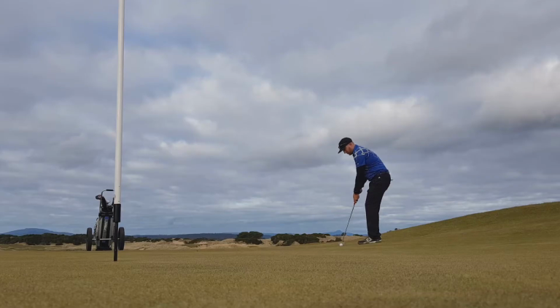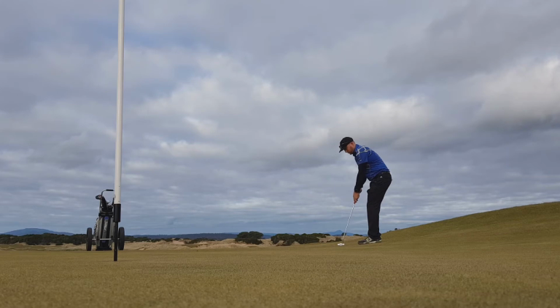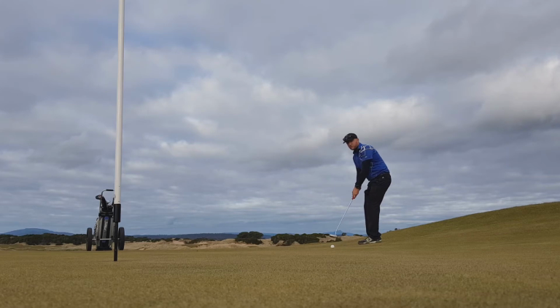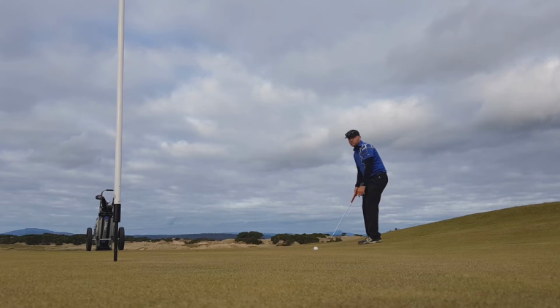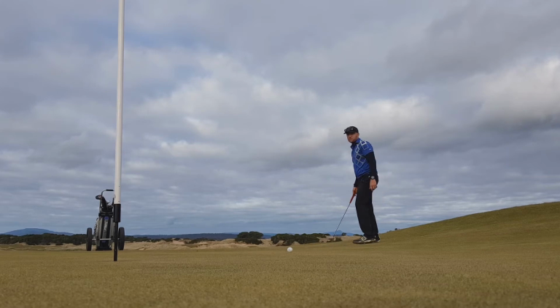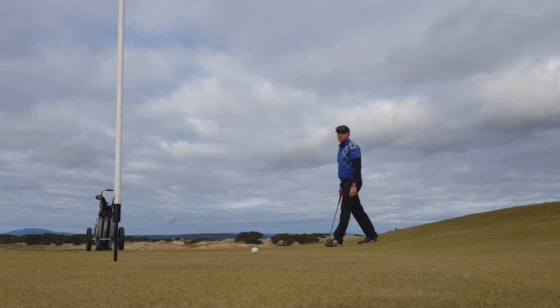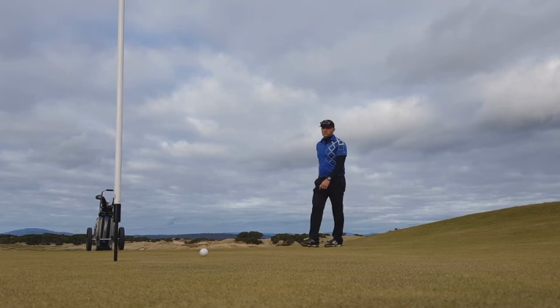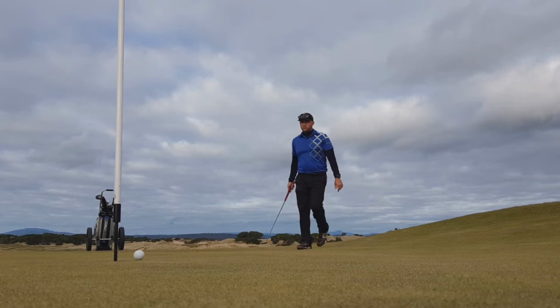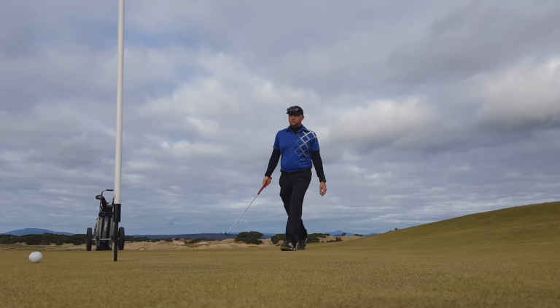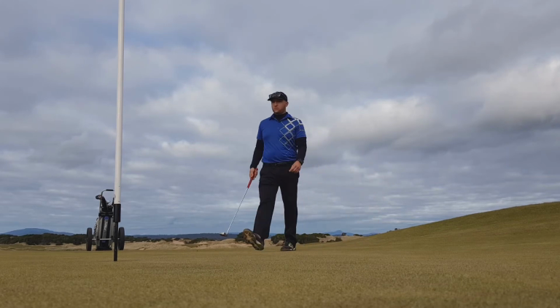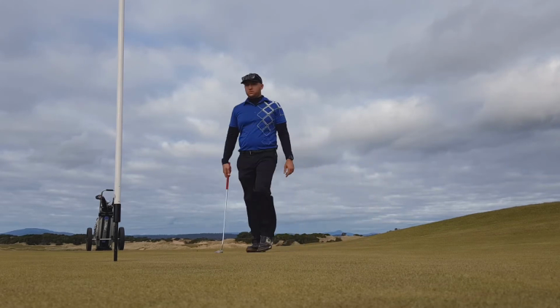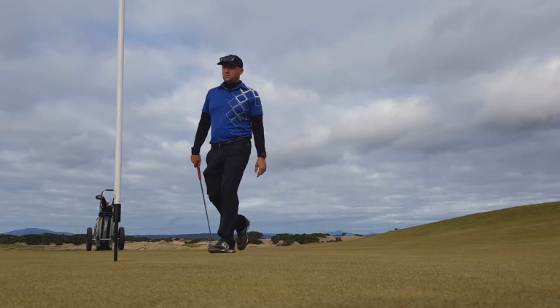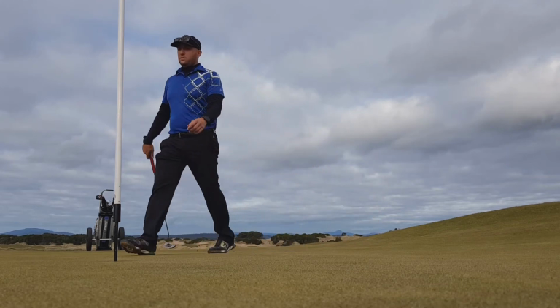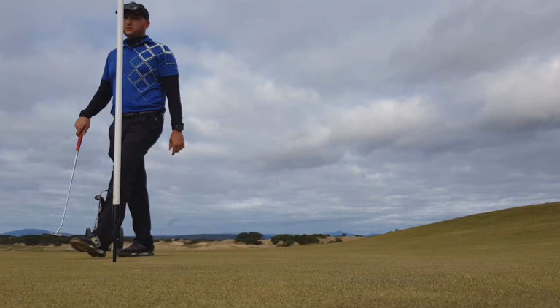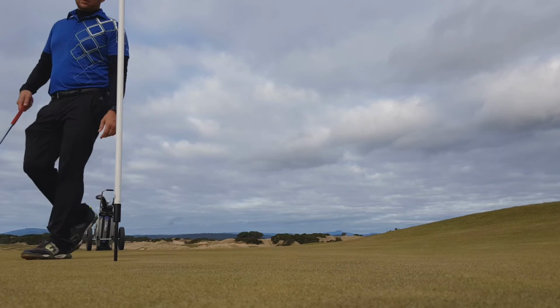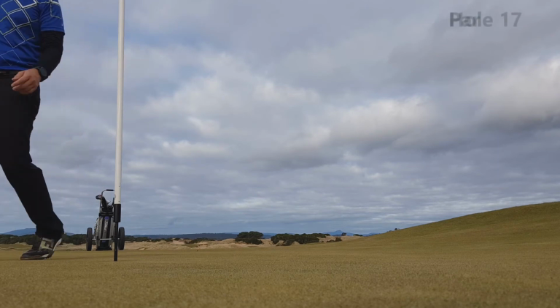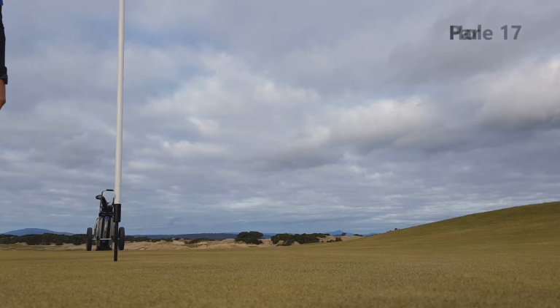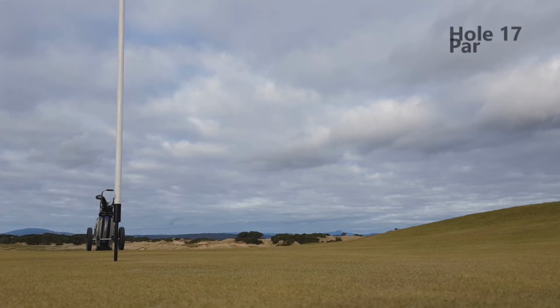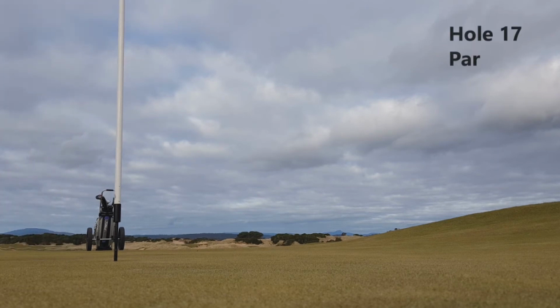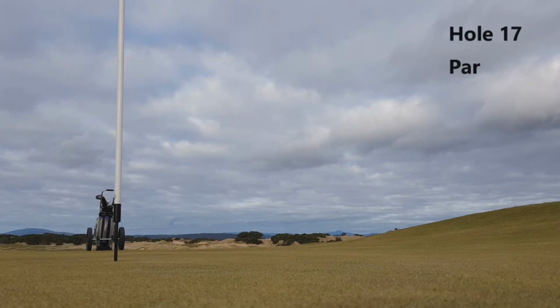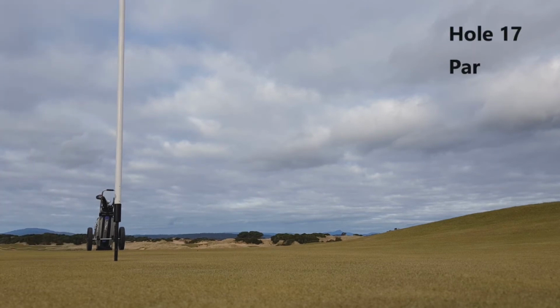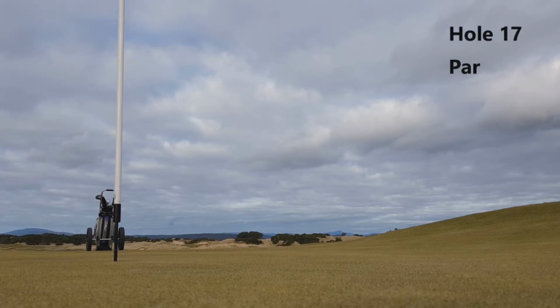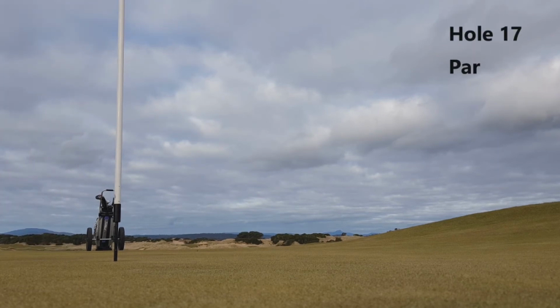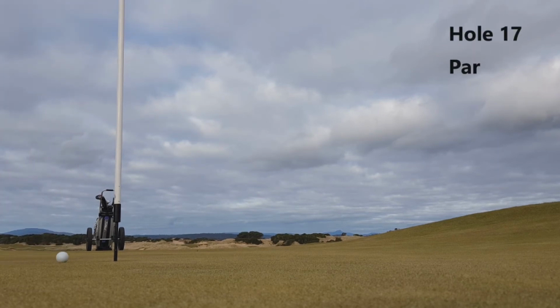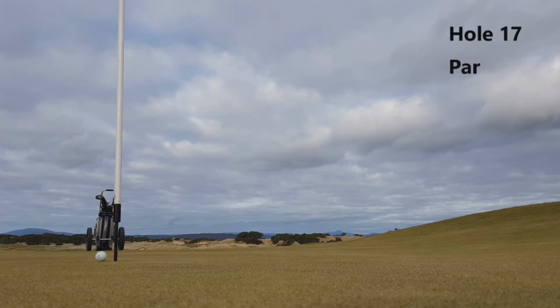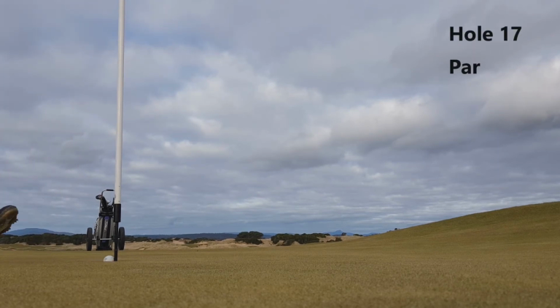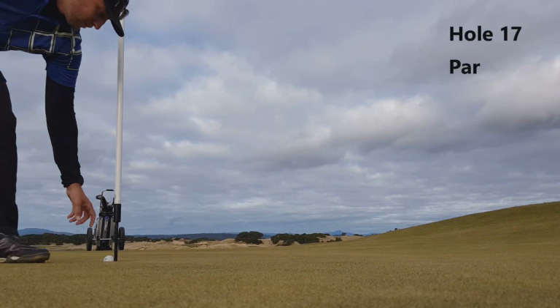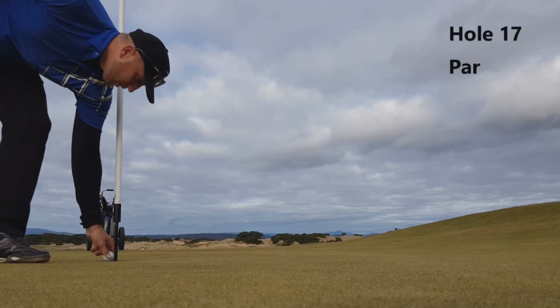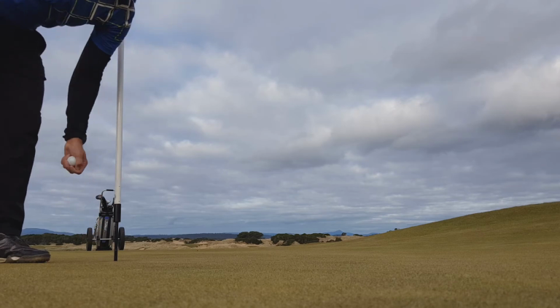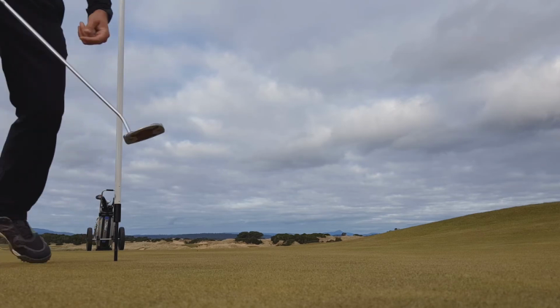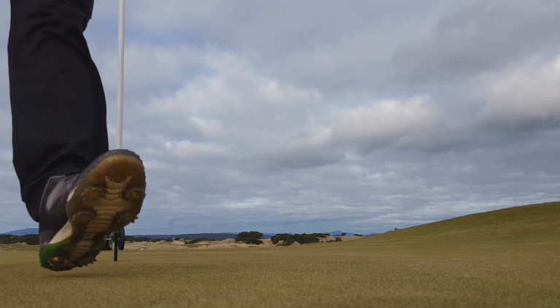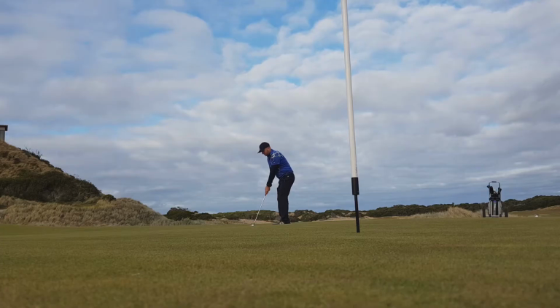This is another birdie putt on the 17th hole. Would have liked a better effort out of that putt, but another tap-in par.